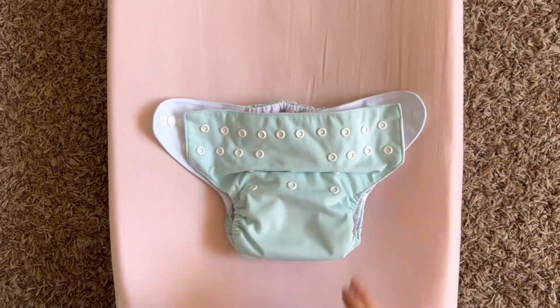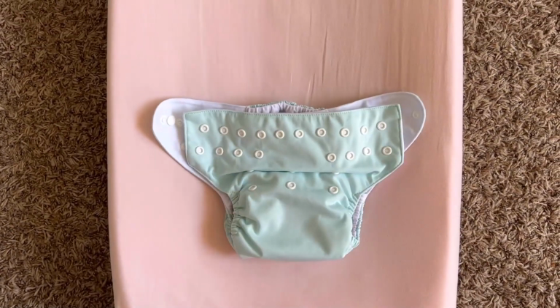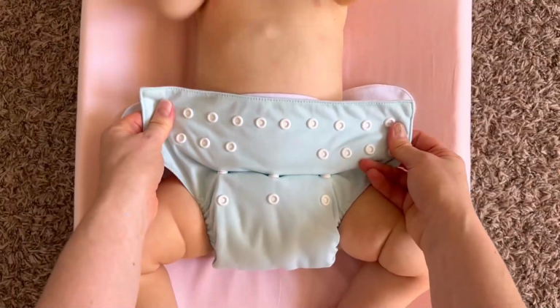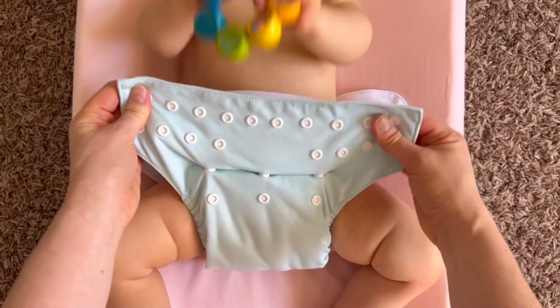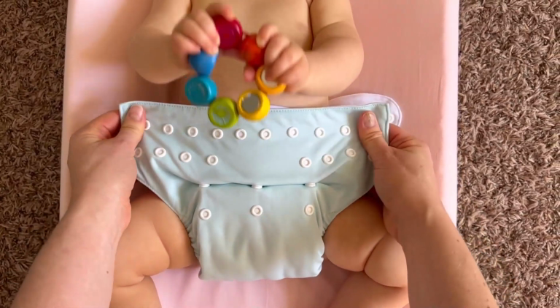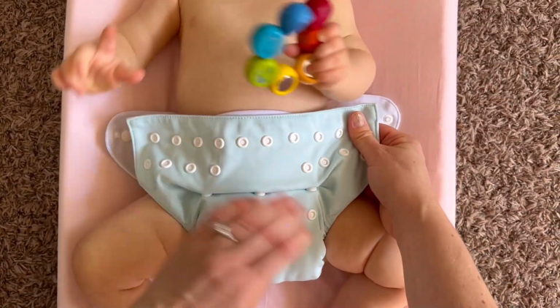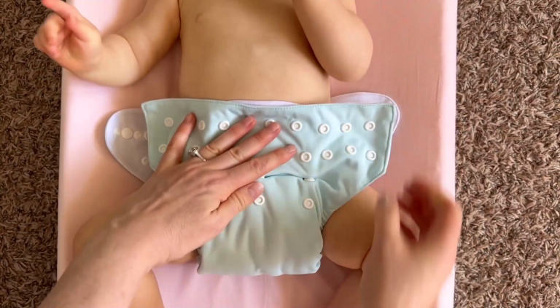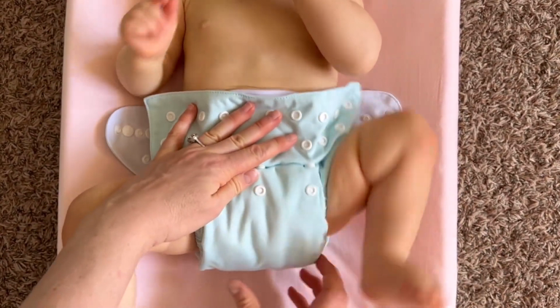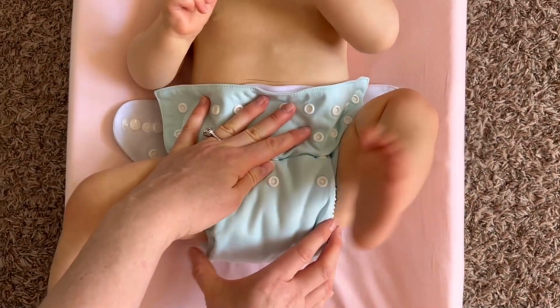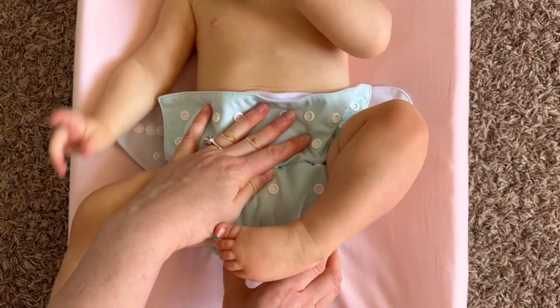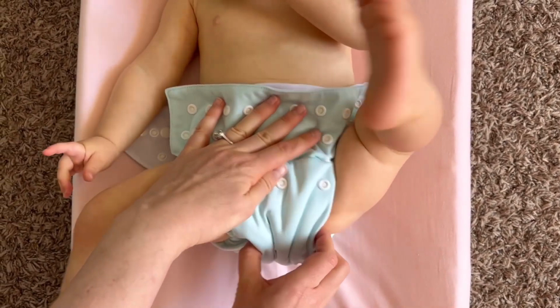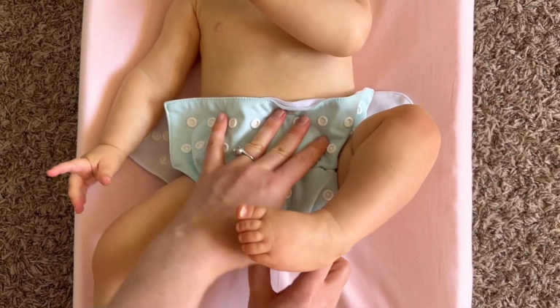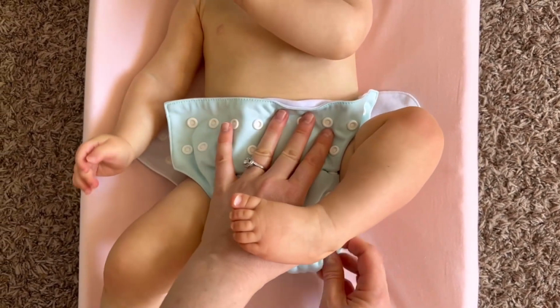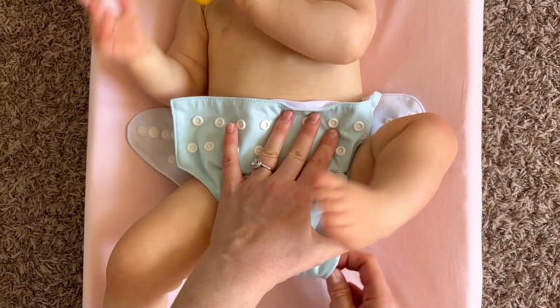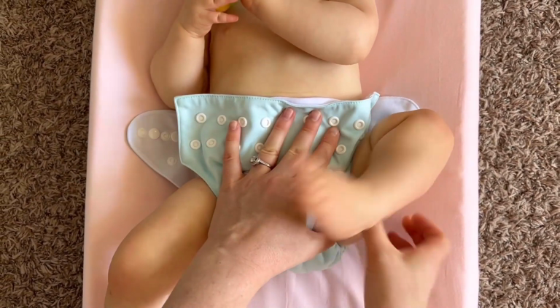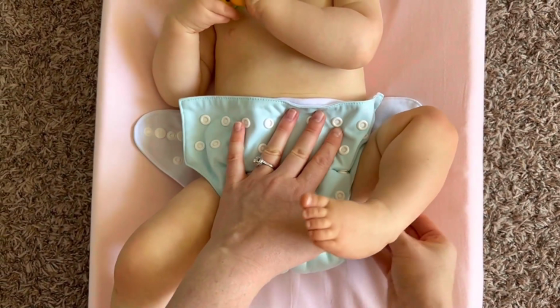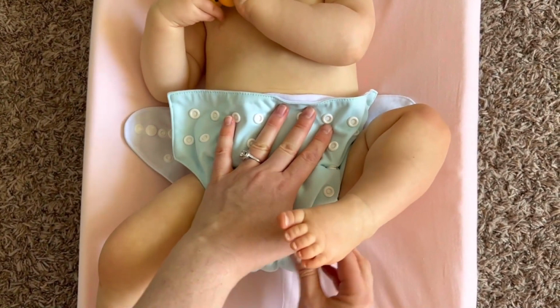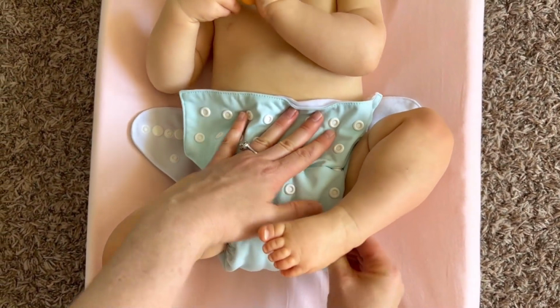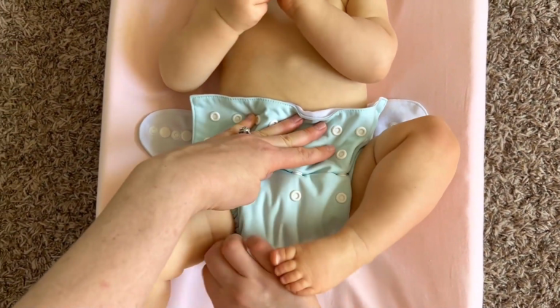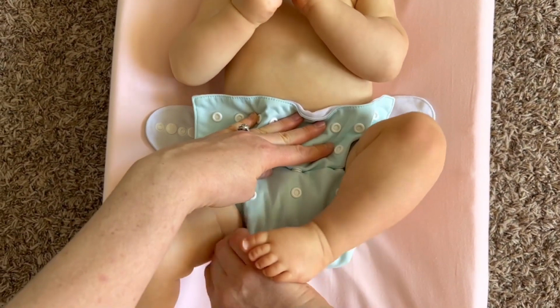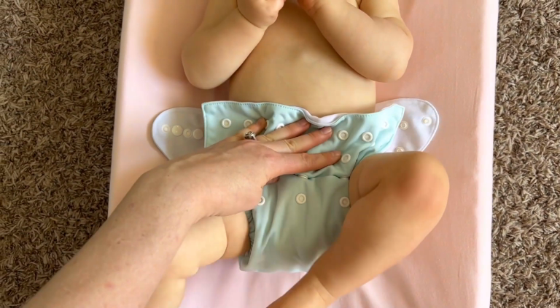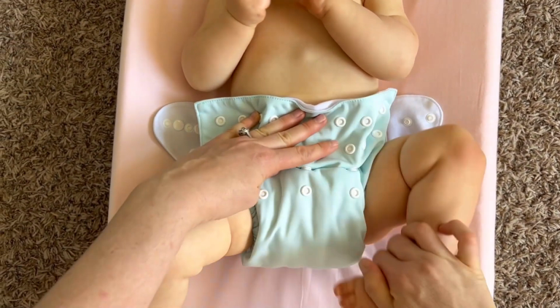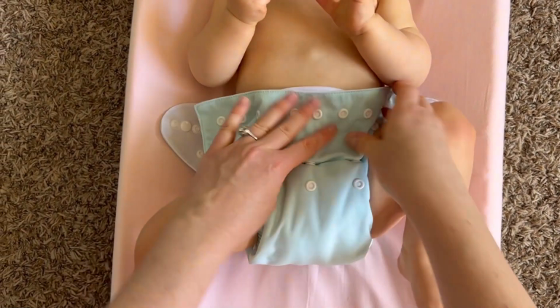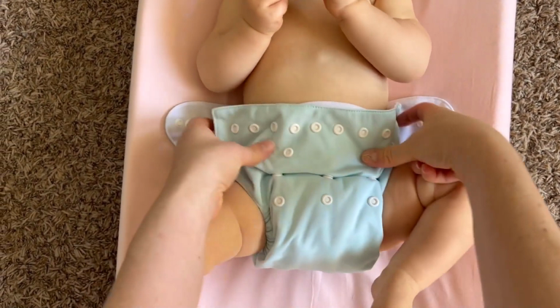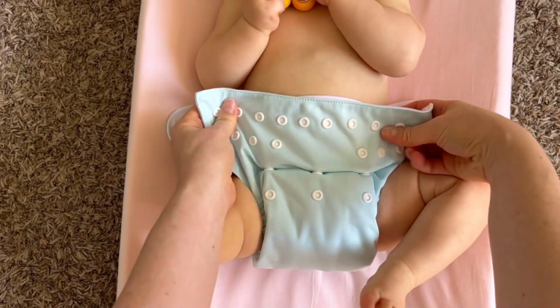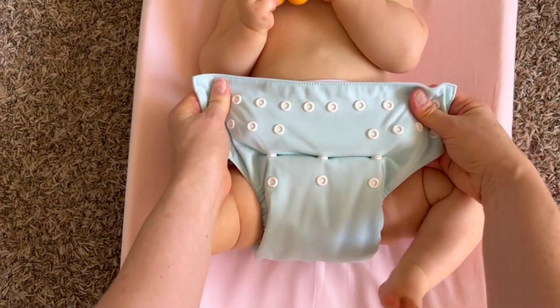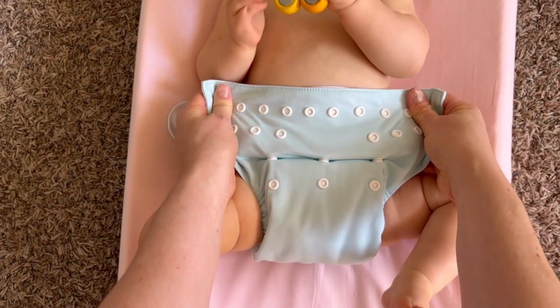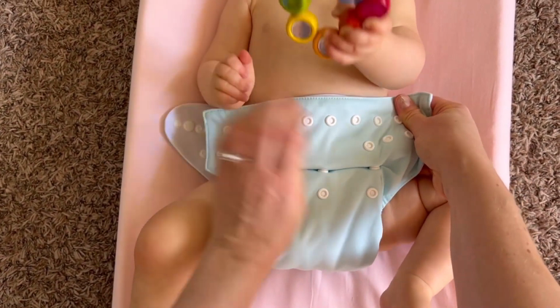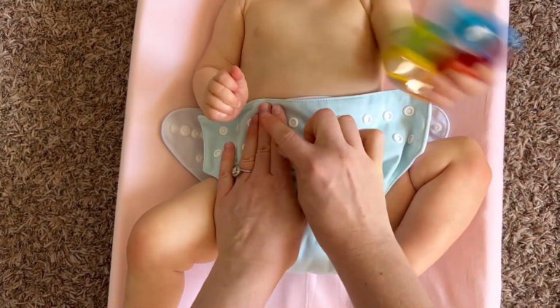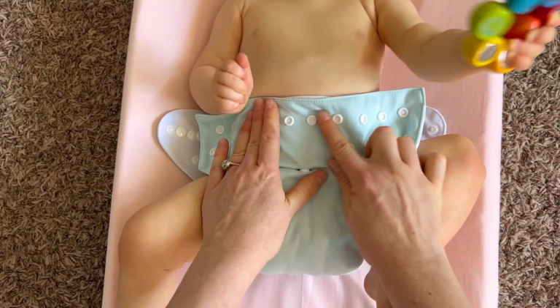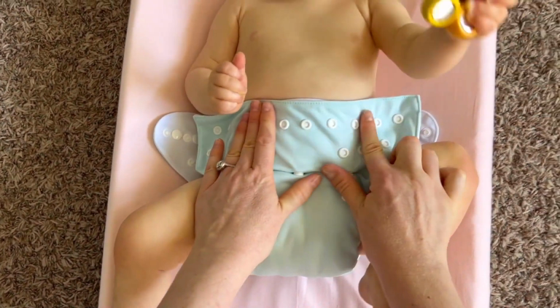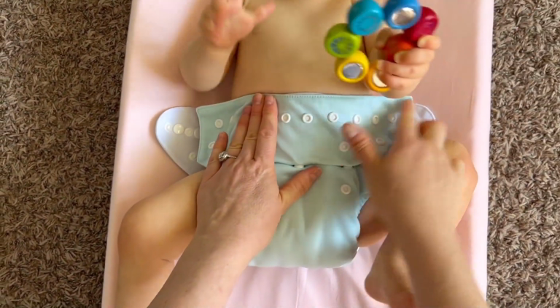Now that we have our diaper ready we are going to put it onto our baby. One of the things we want to do is make sure that any extra fabric that is in between the baby's legs is tucked into the elastic so that we can get the best fit possible.